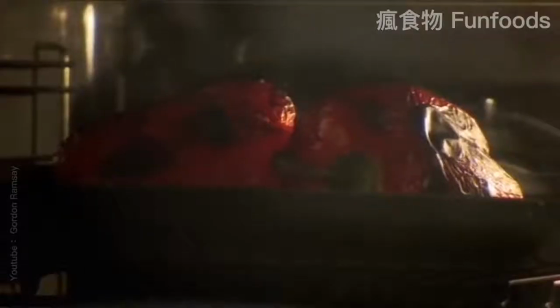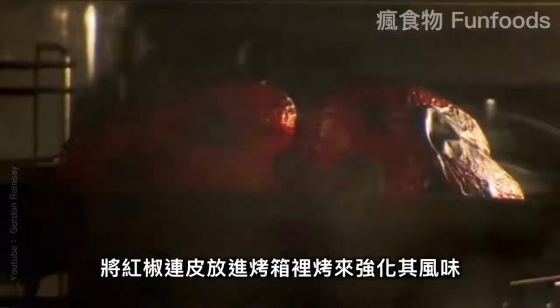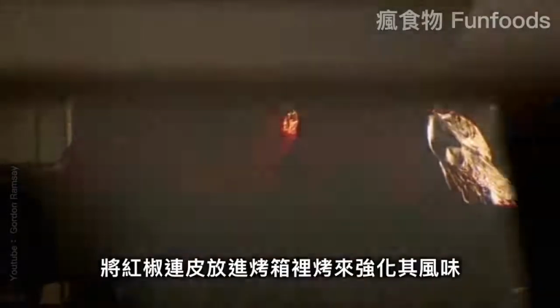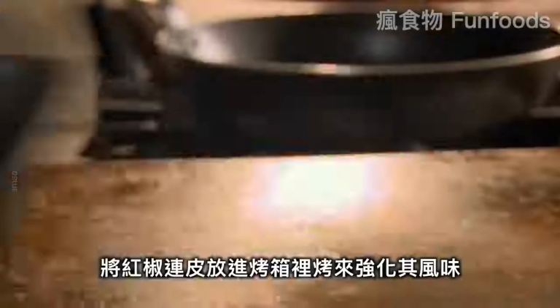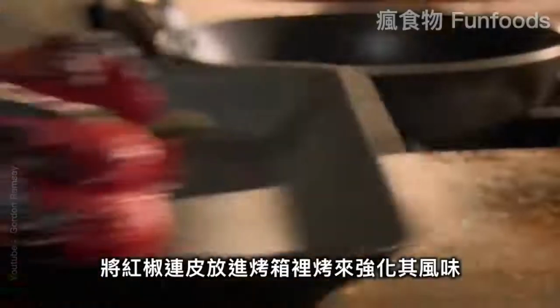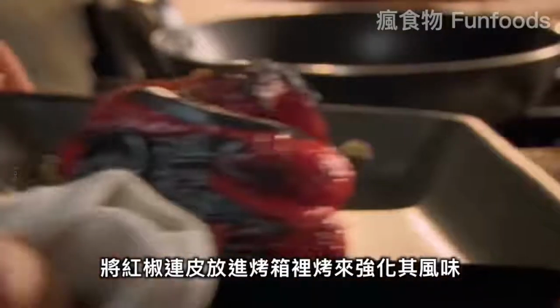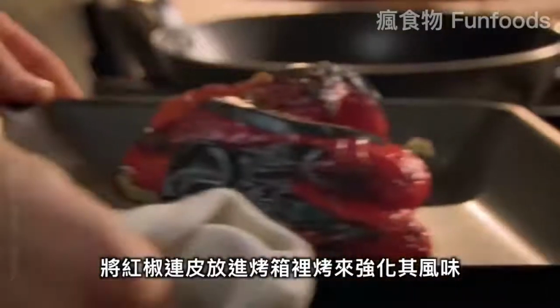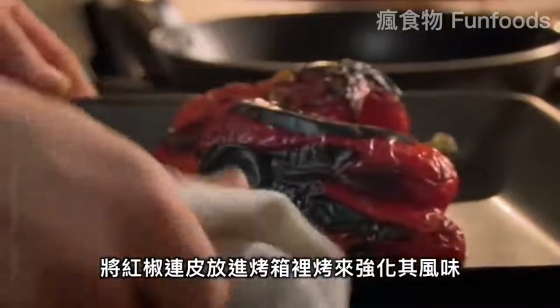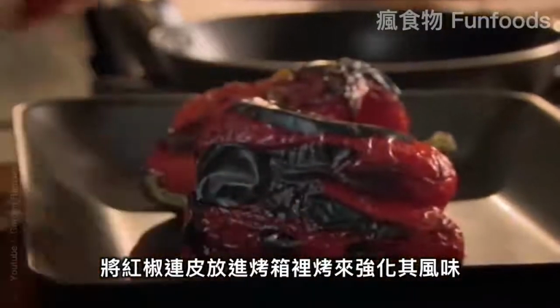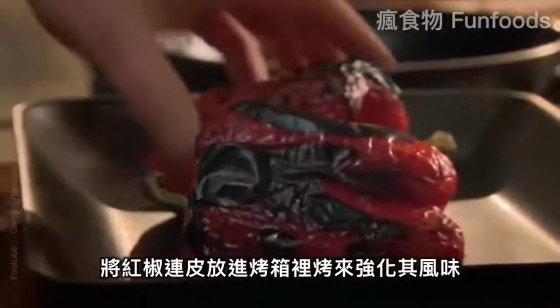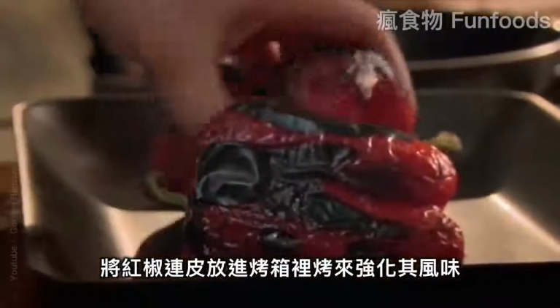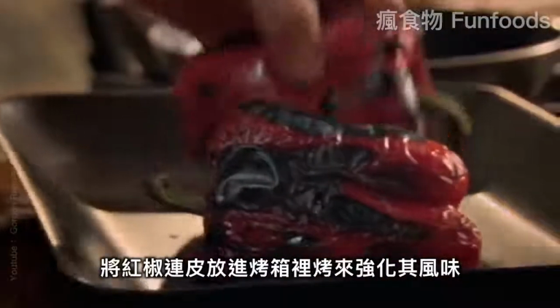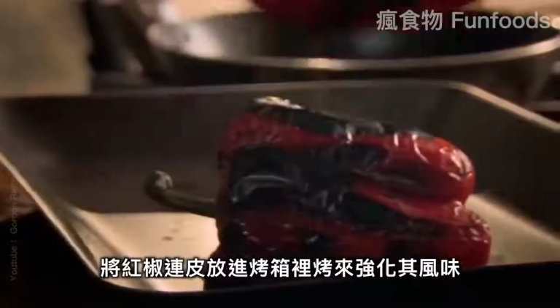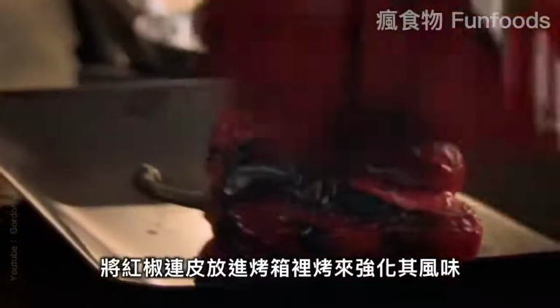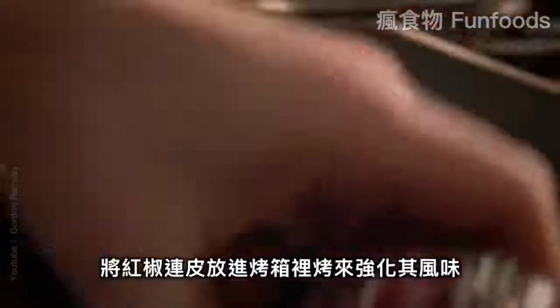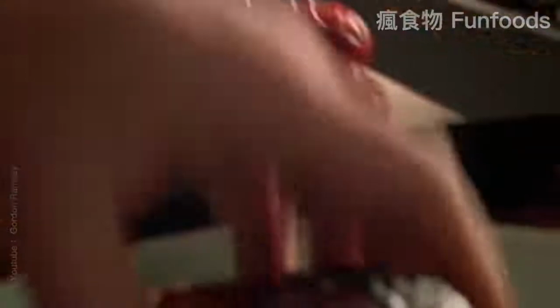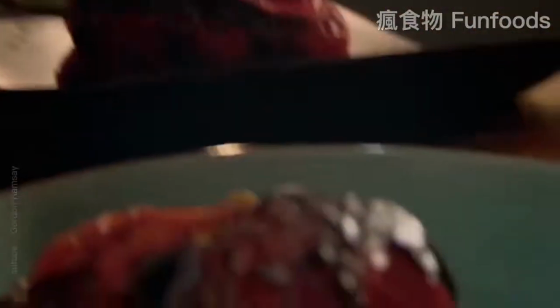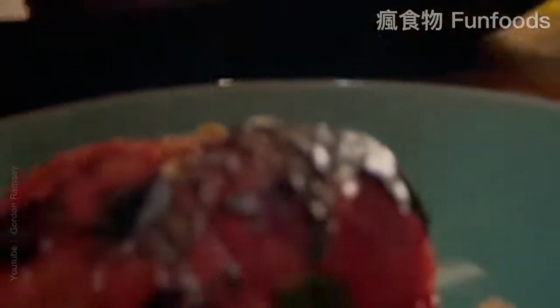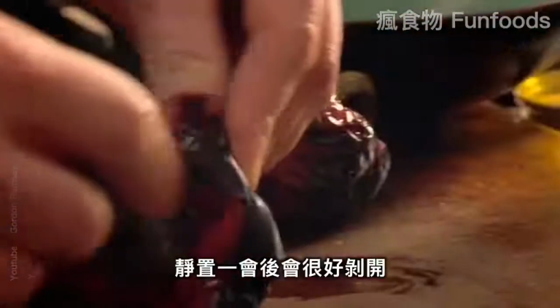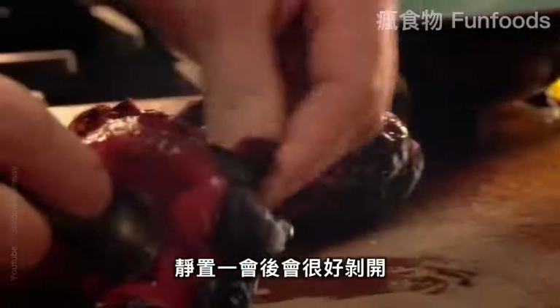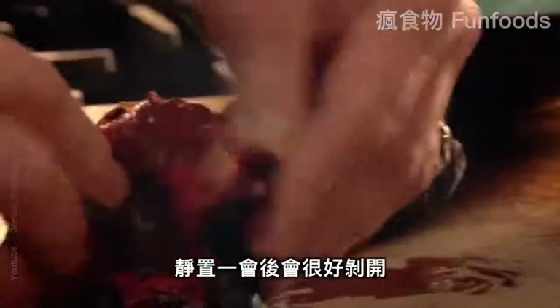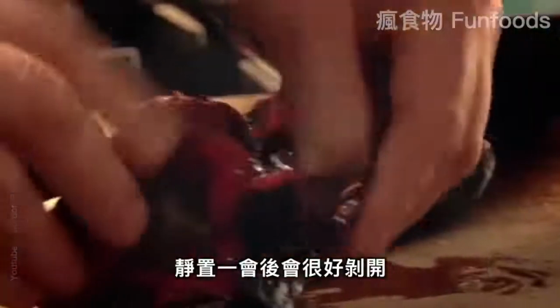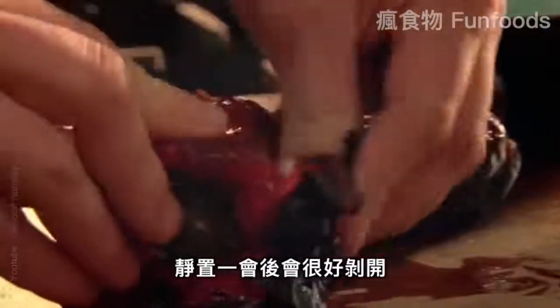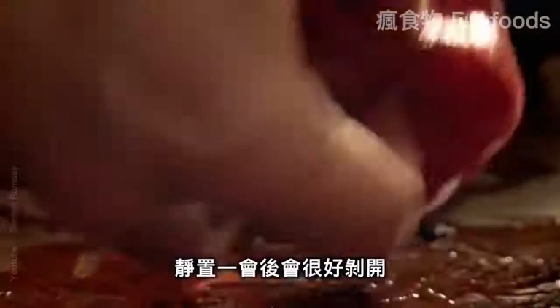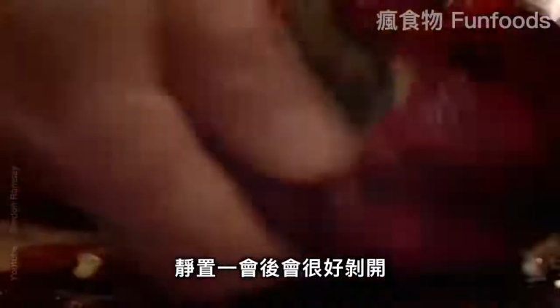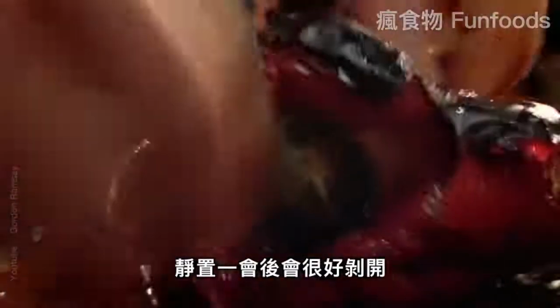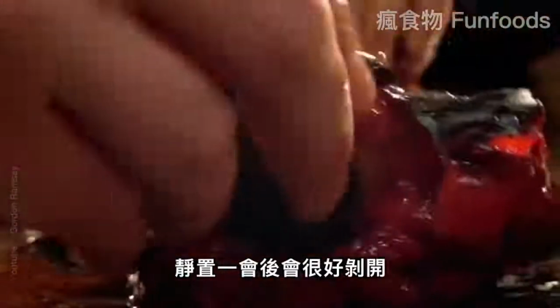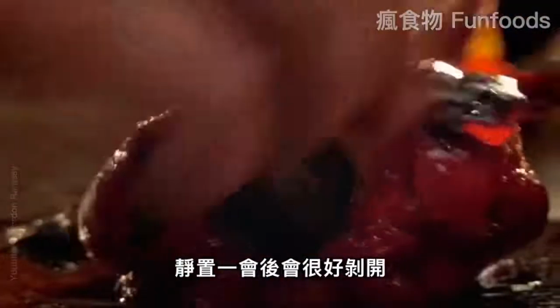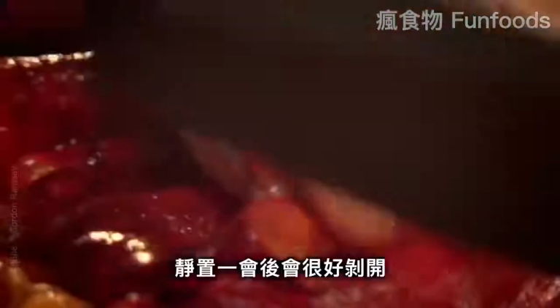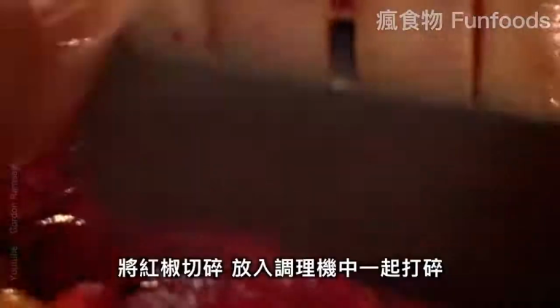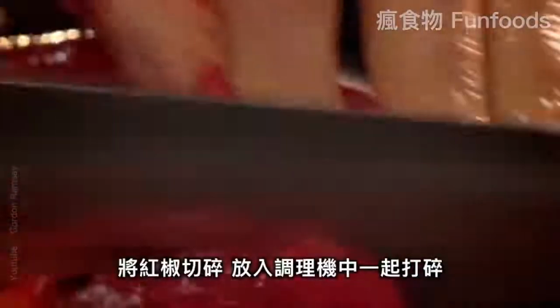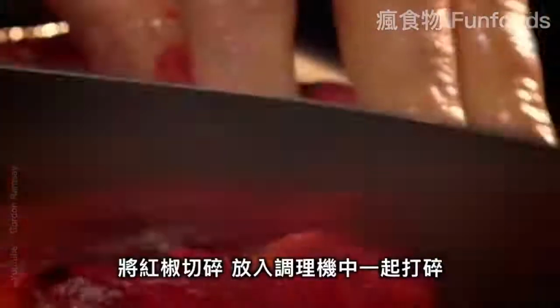Blister the skin of red peppers under a hot grill, intensifying the flavor. Leave to cool, then they're easy to peel. Chop and add.